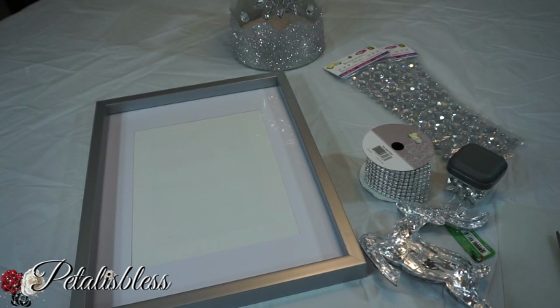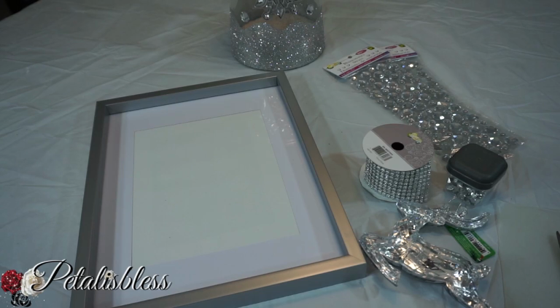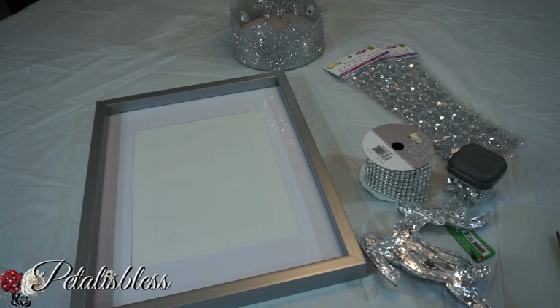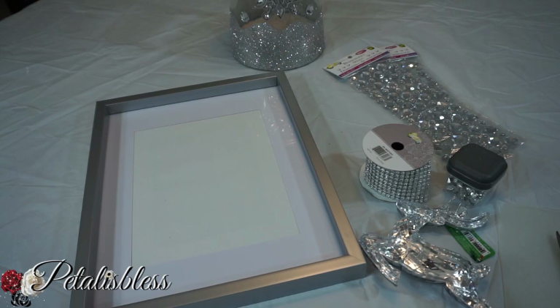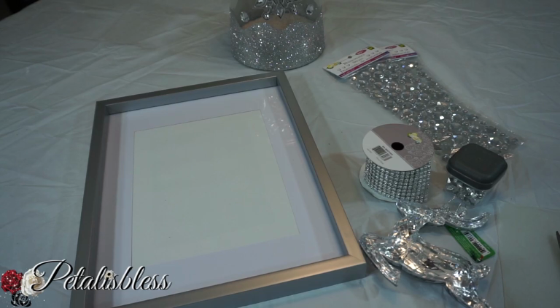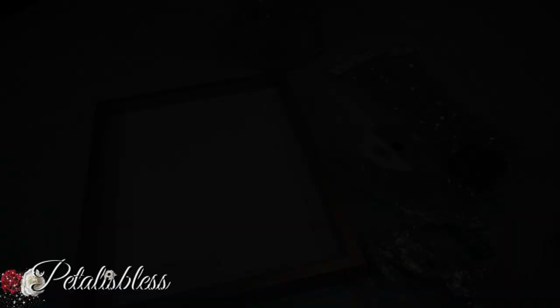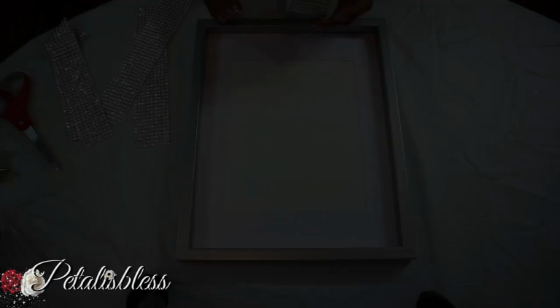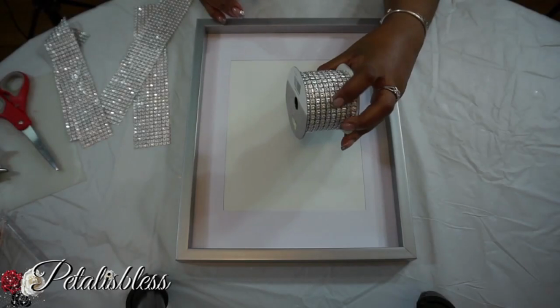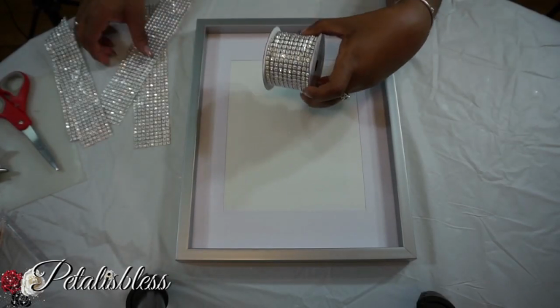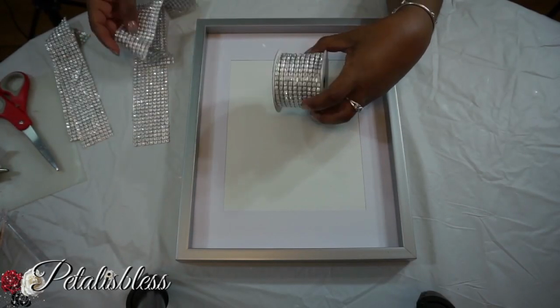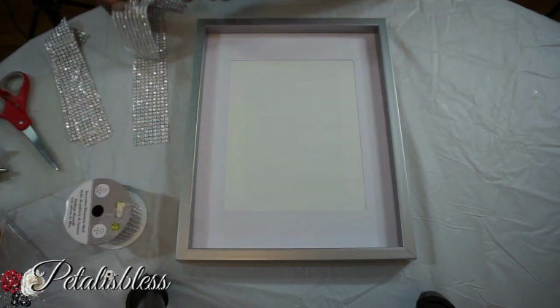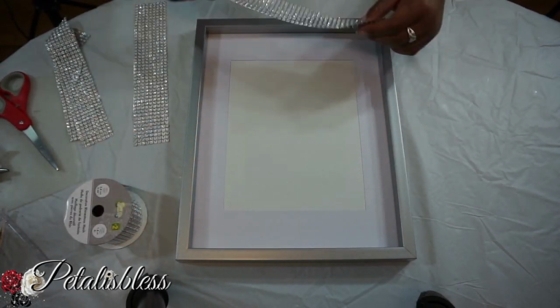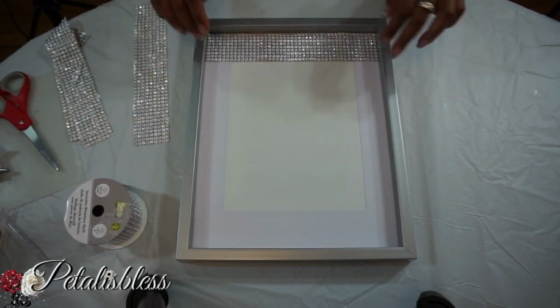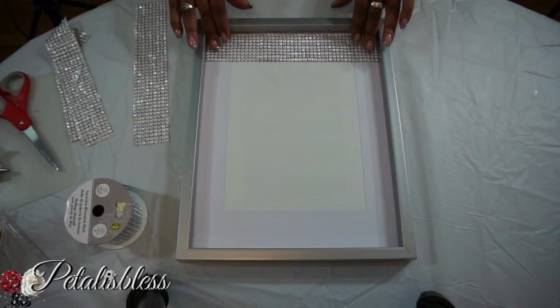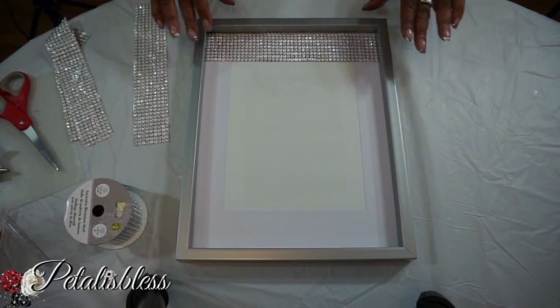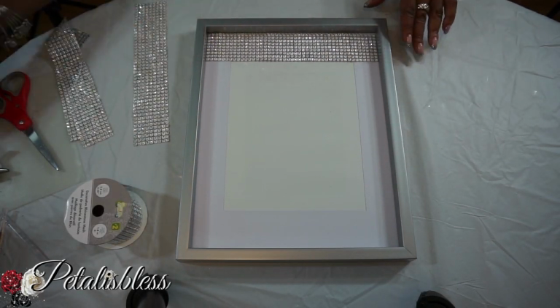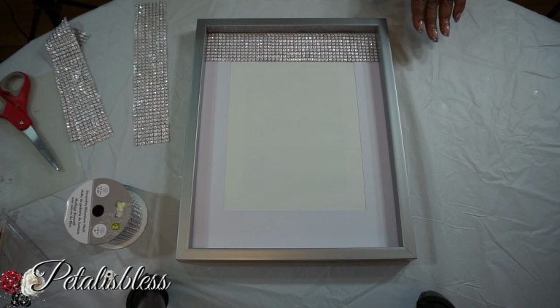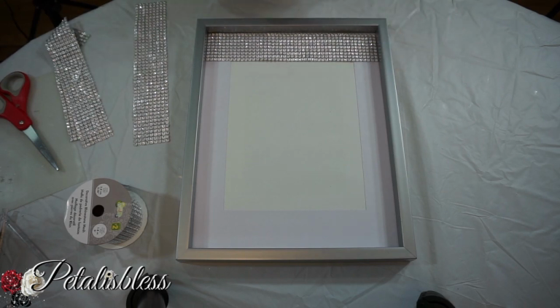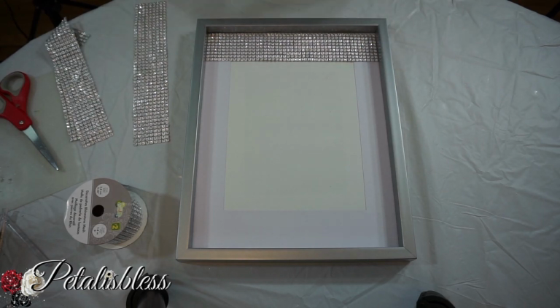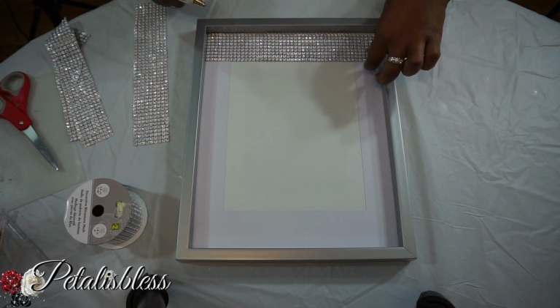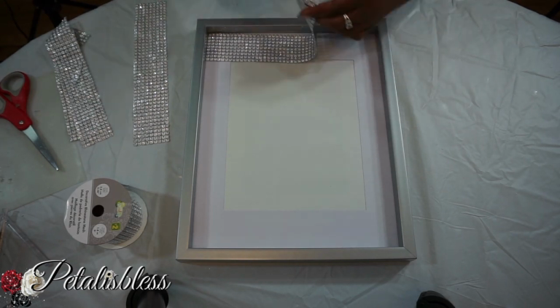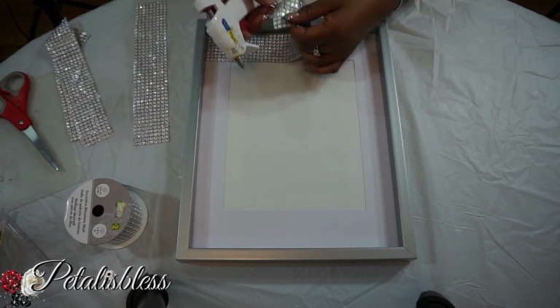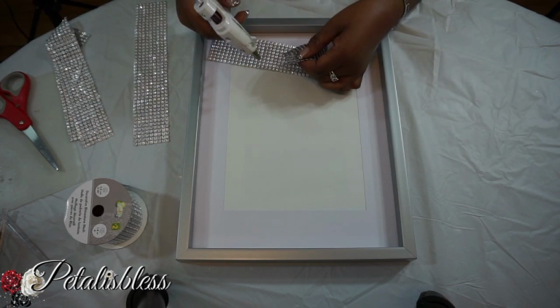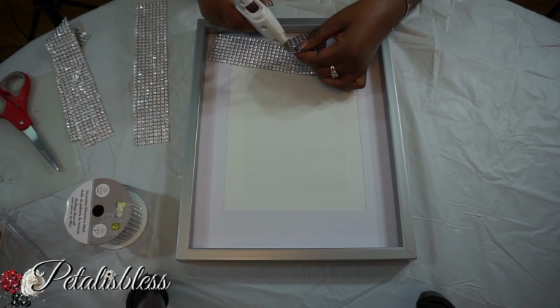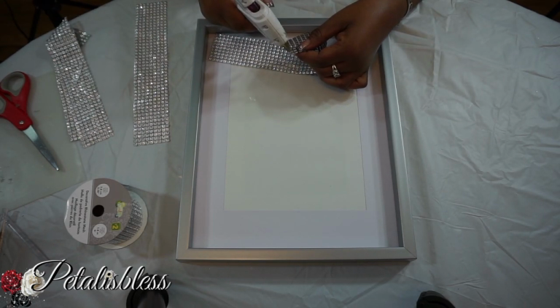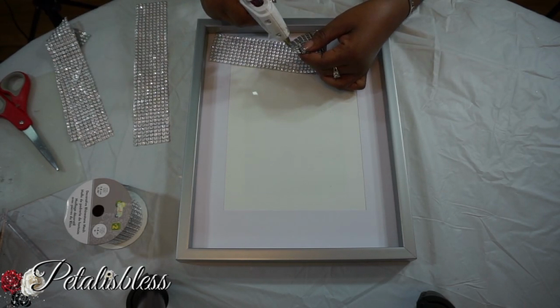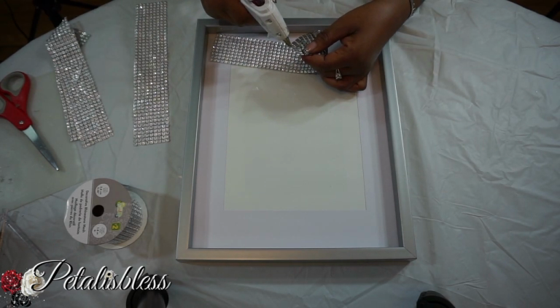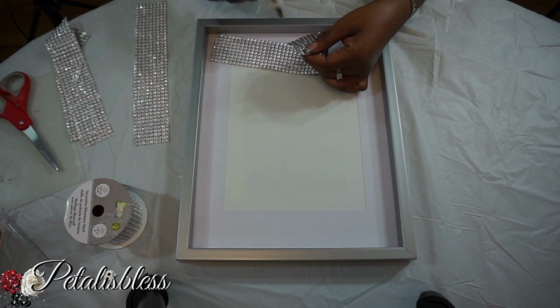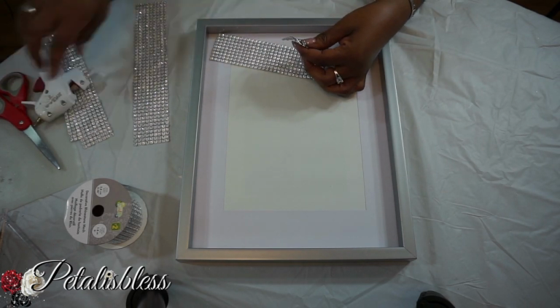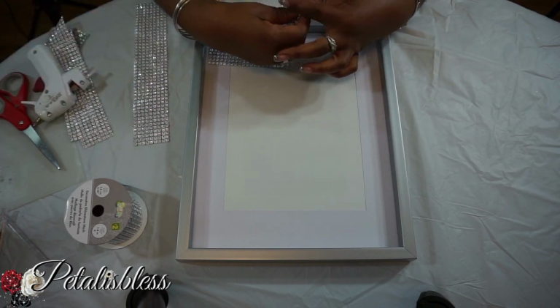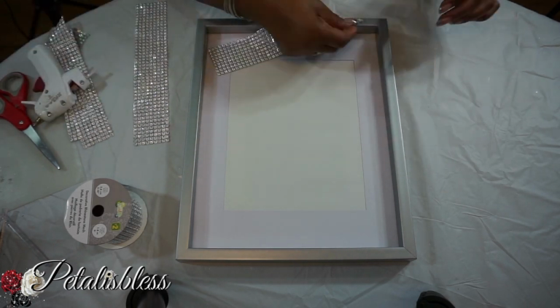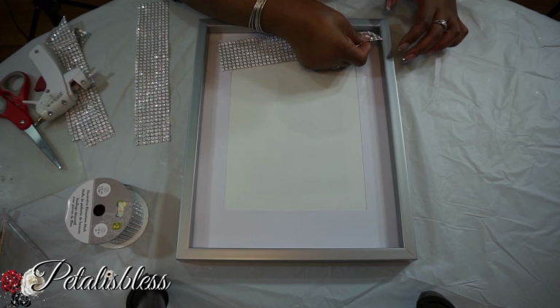Alright you guys, let's get started on this Christmas decor. We're going to start by adding the bling wrap around our frame, which I cut to the length that we'll need. So we're just going to glue them all around the frame.